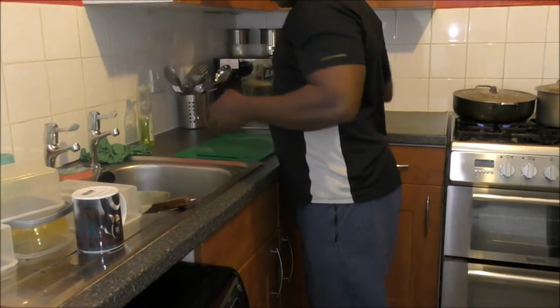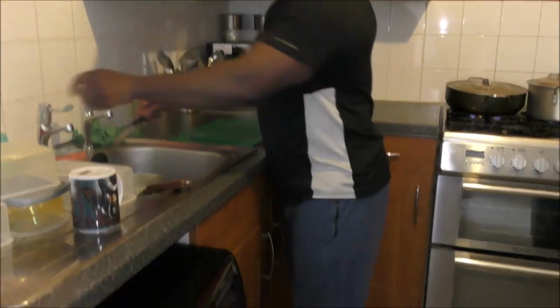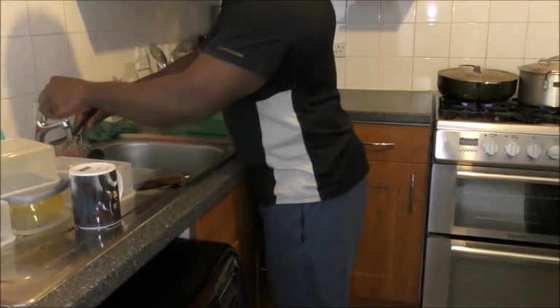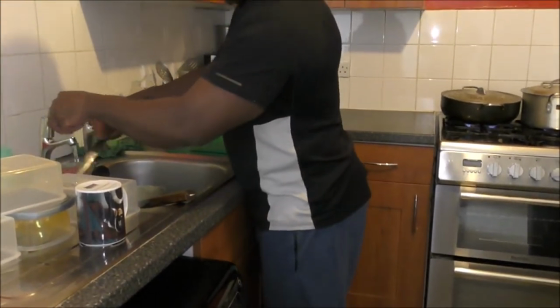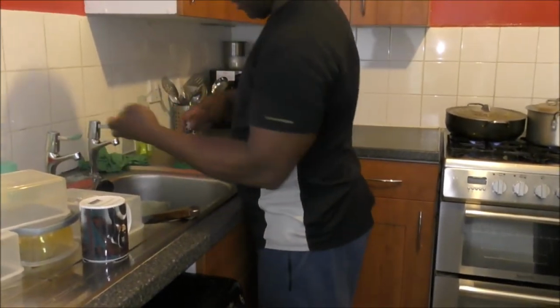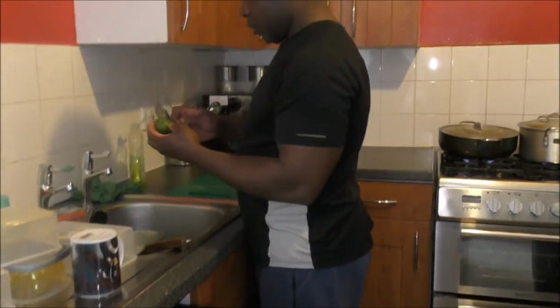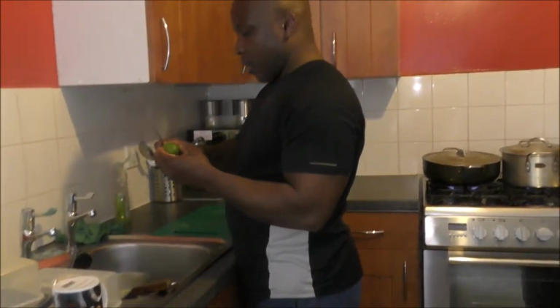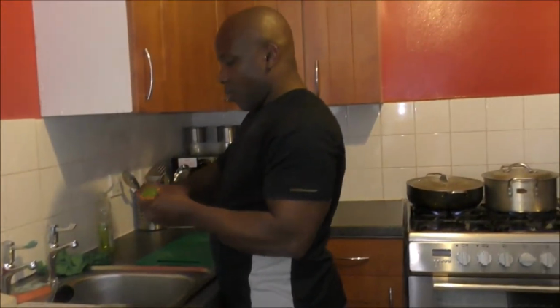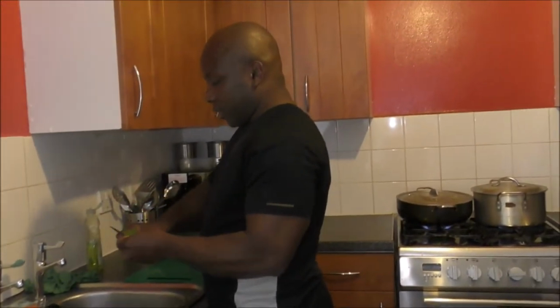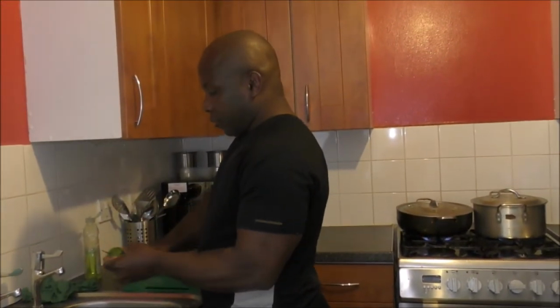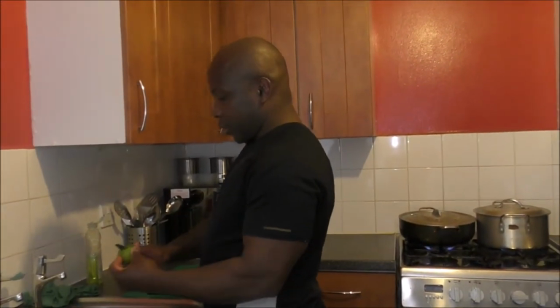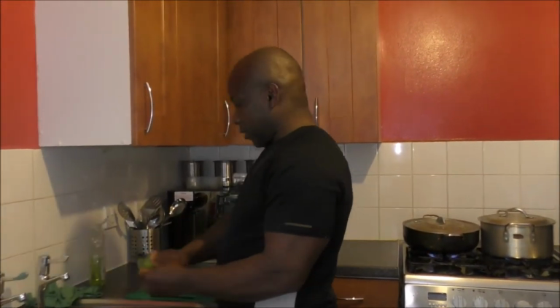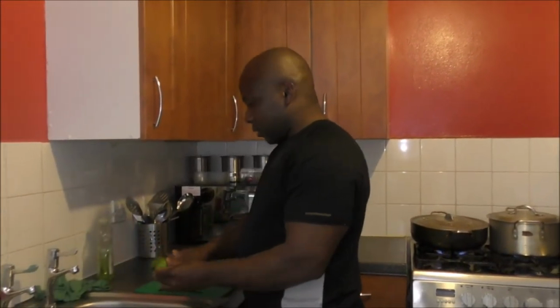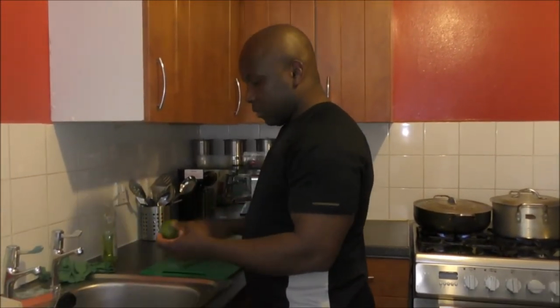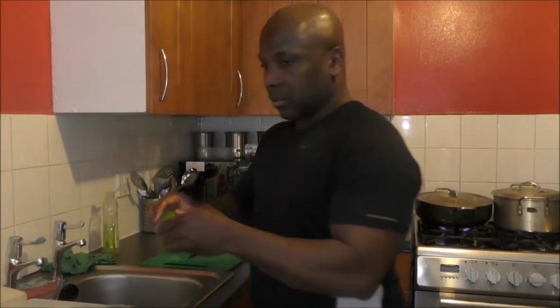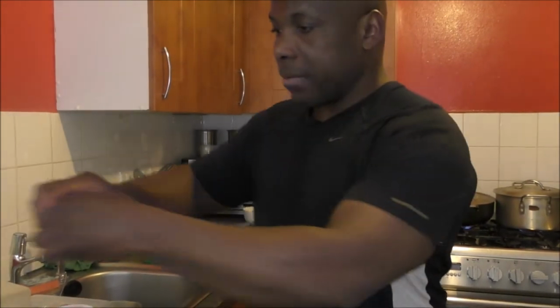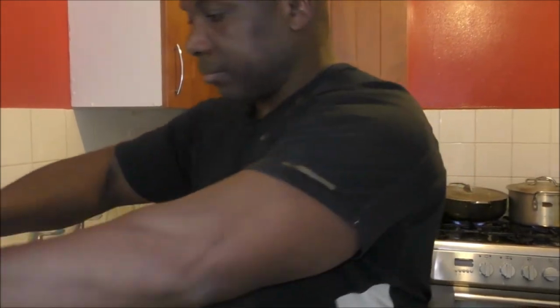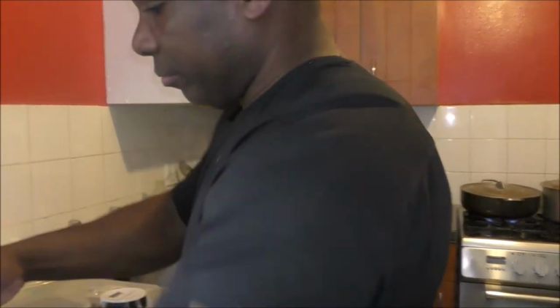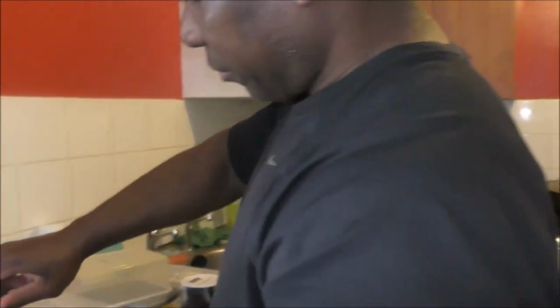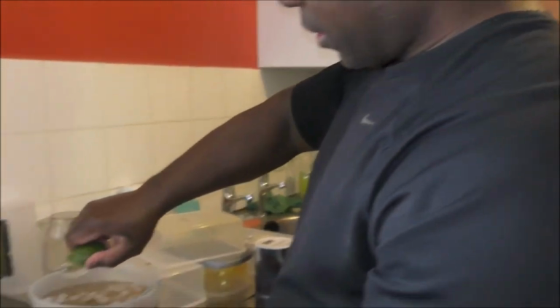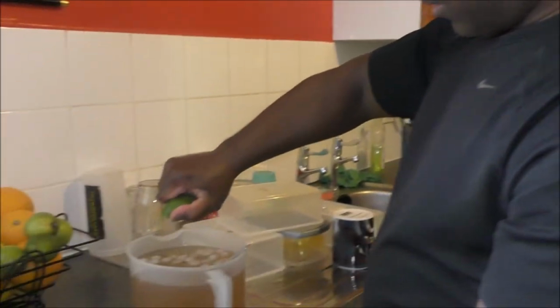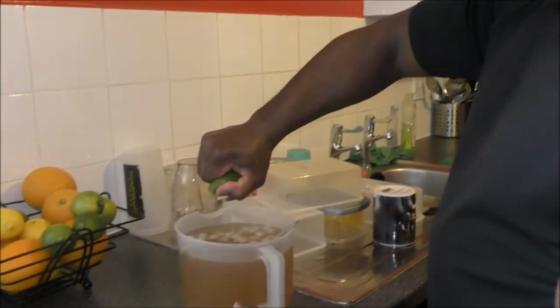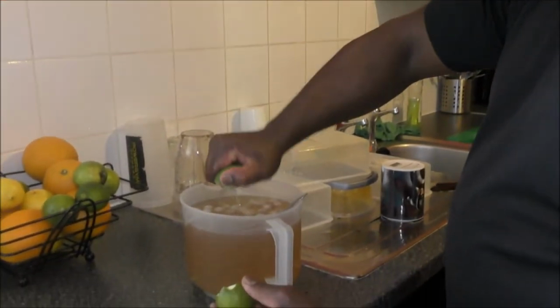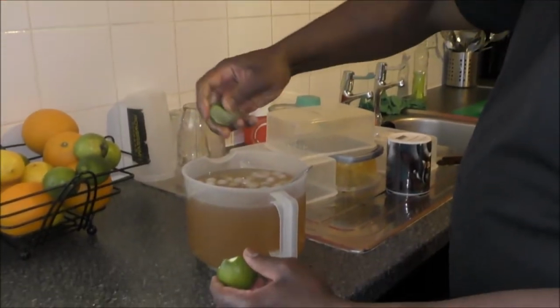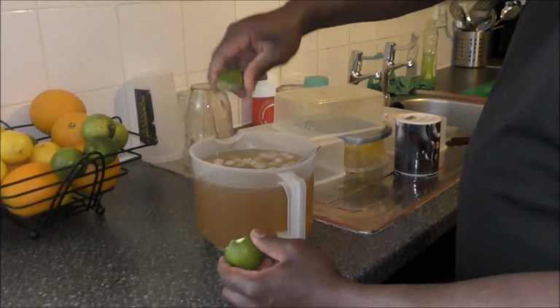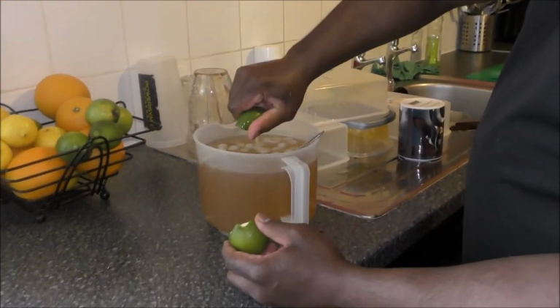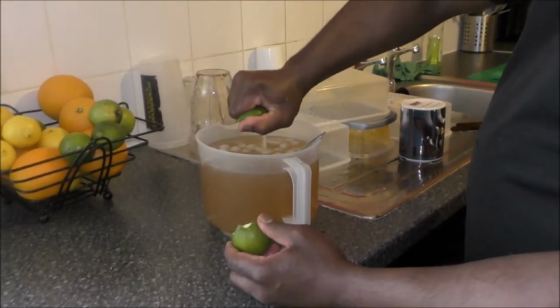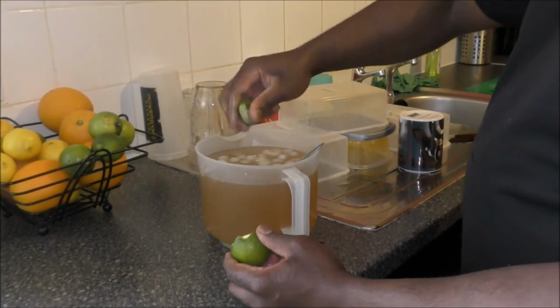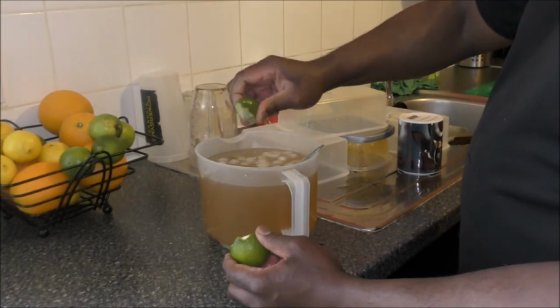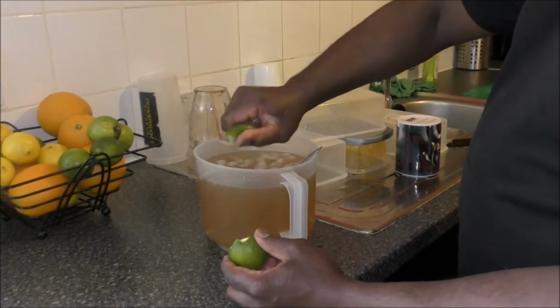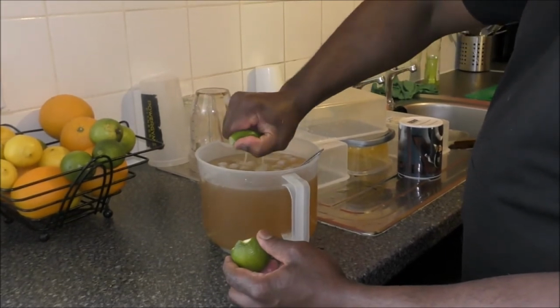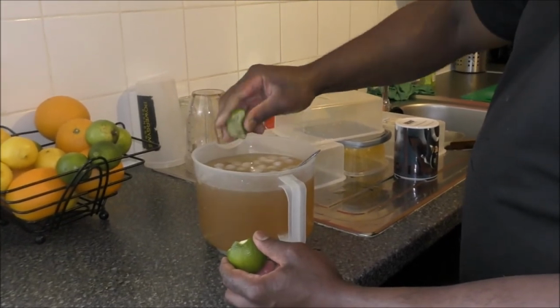Sugar and water — fresh. Lime. And juice.